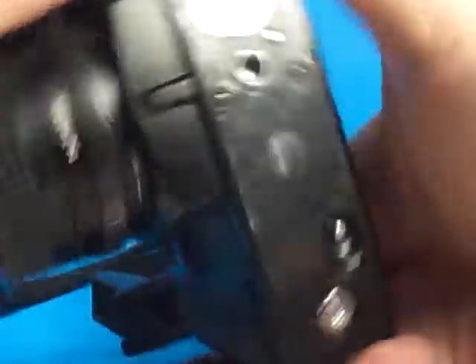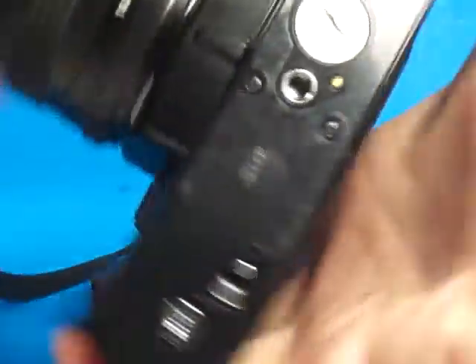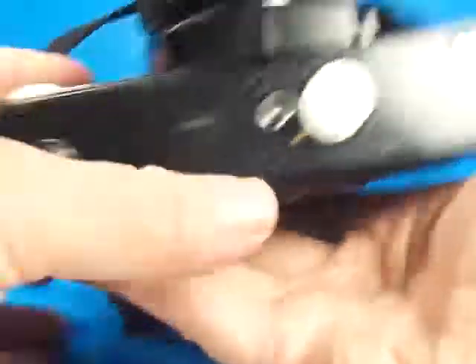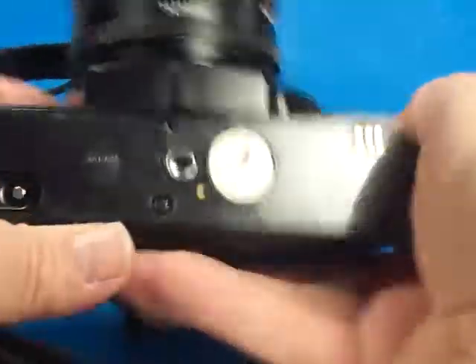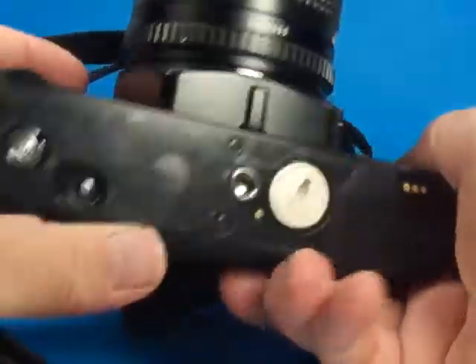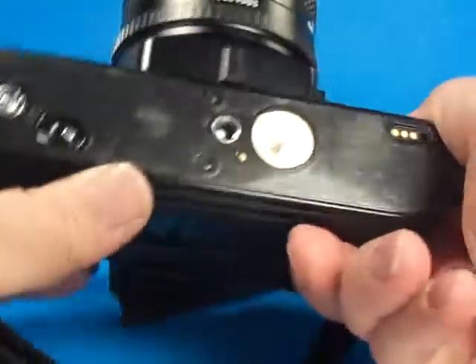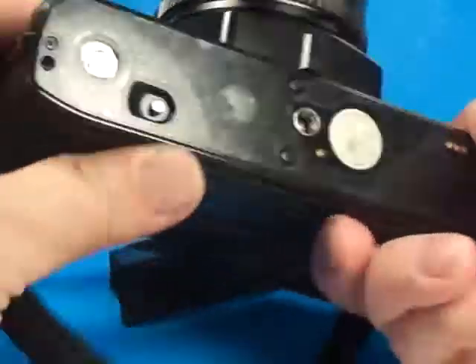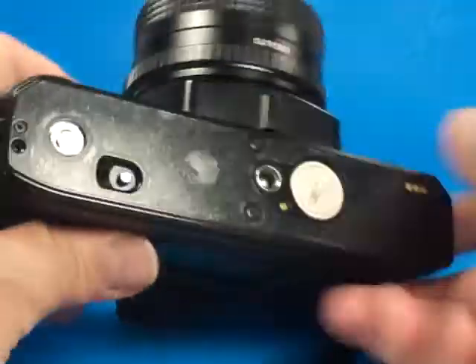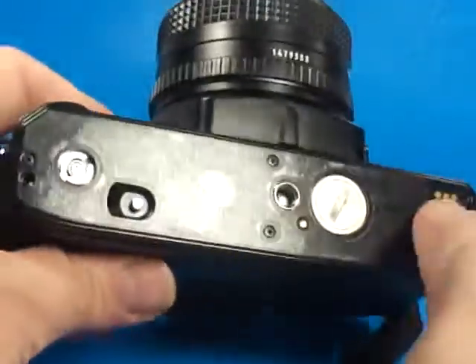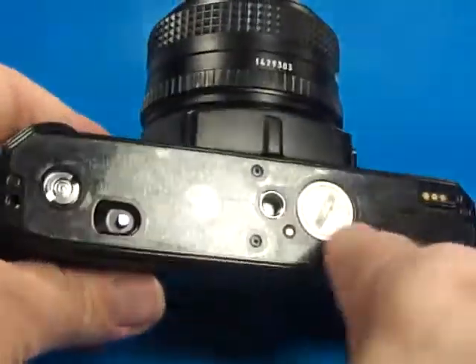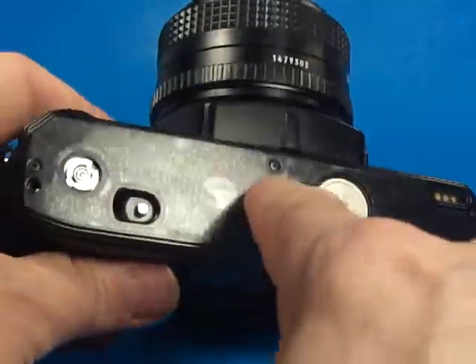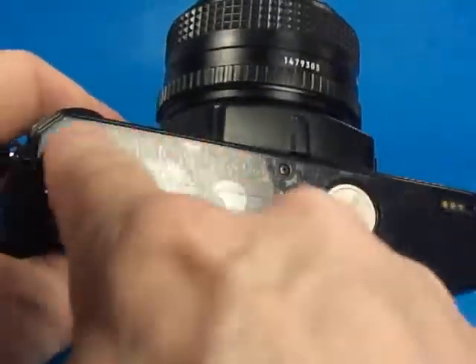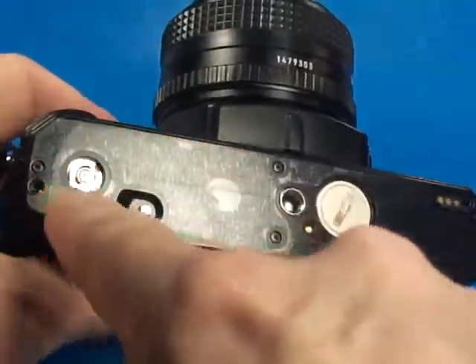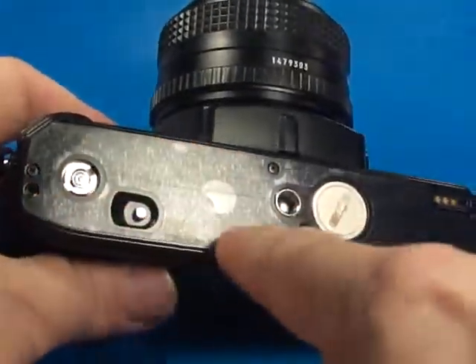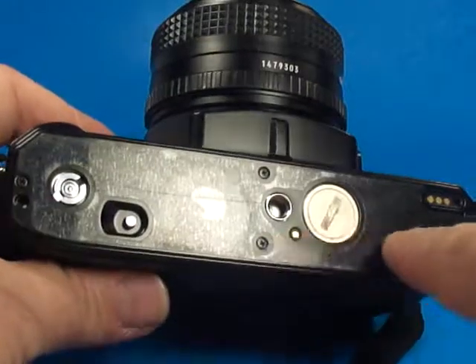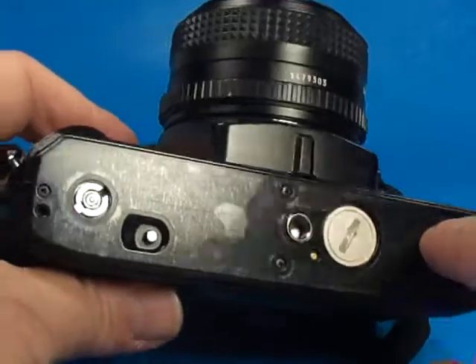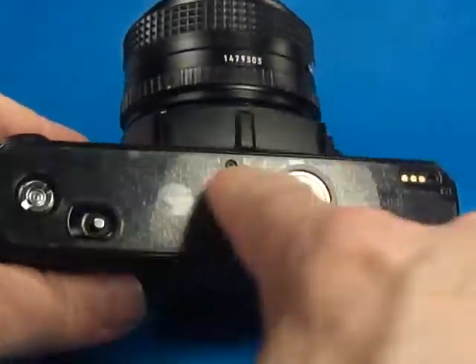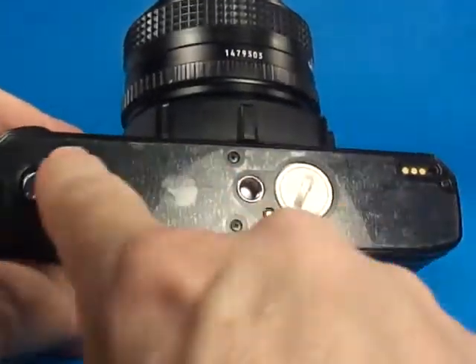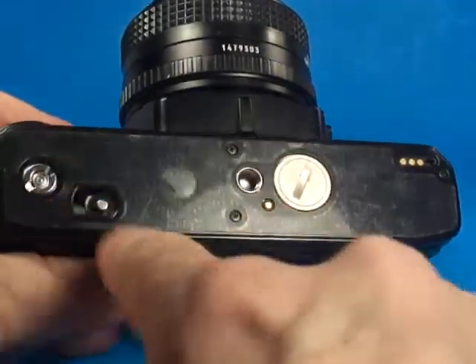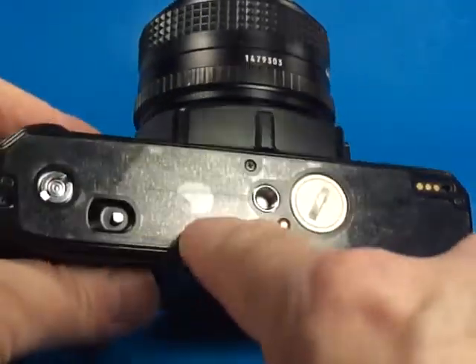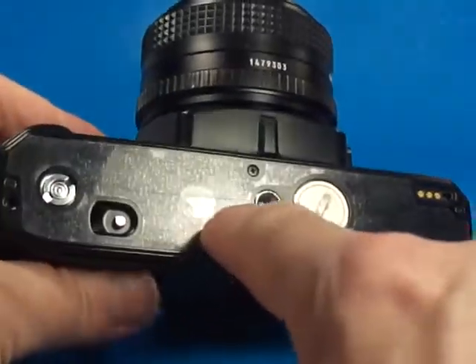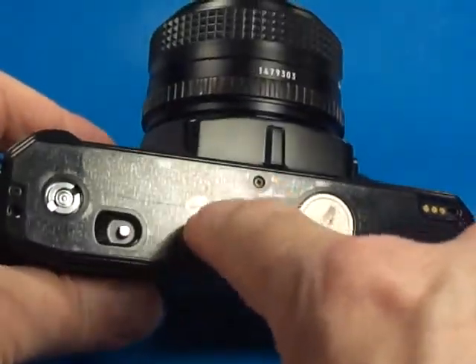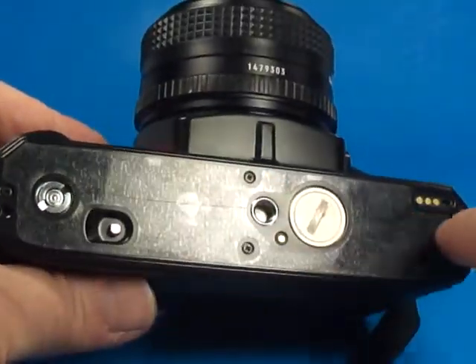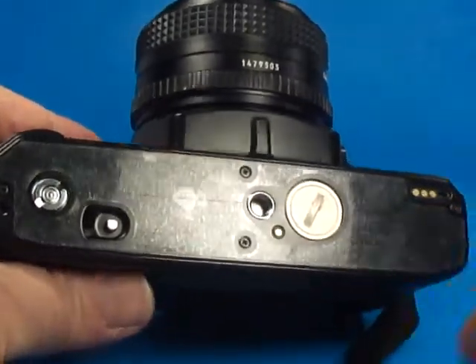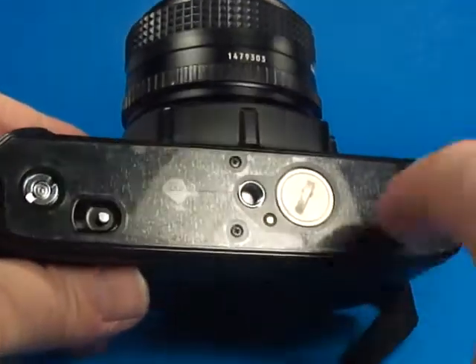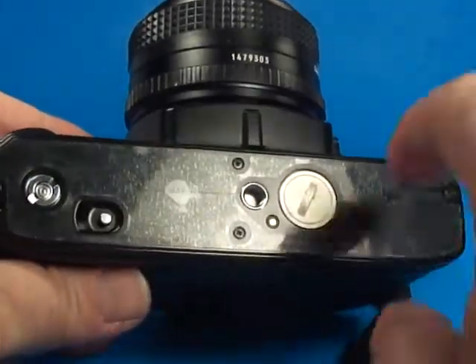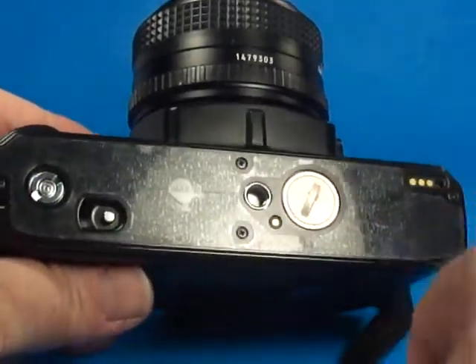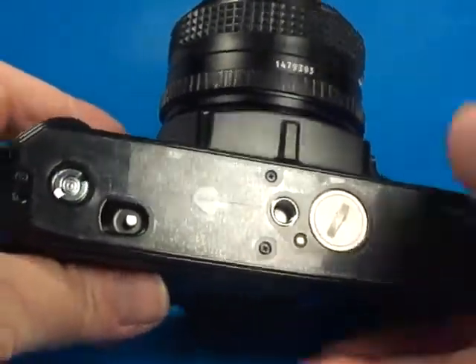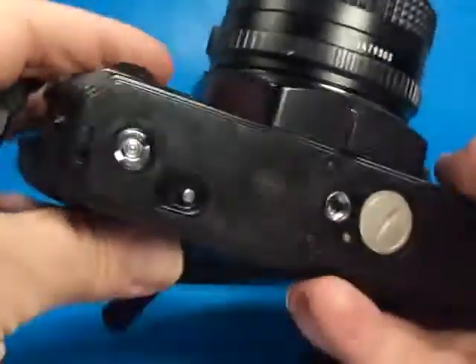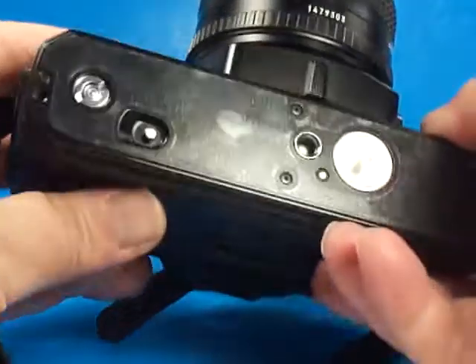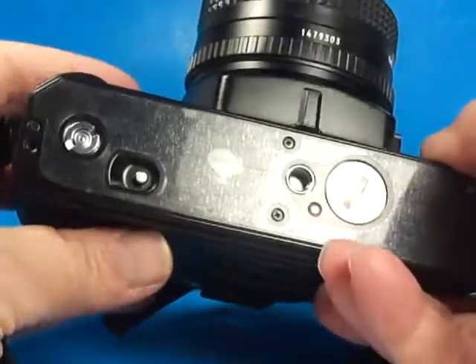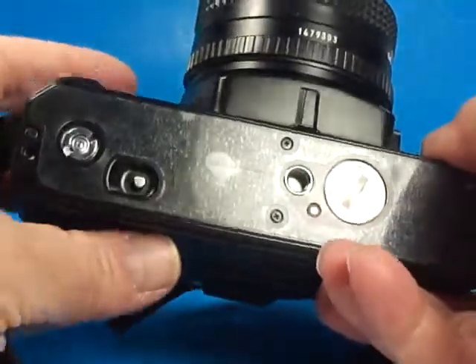The bottom looks good. It still has this protective plastic — some people took these off, but a lot of people left them on. It keeps the bottom from getting all scuffed up.